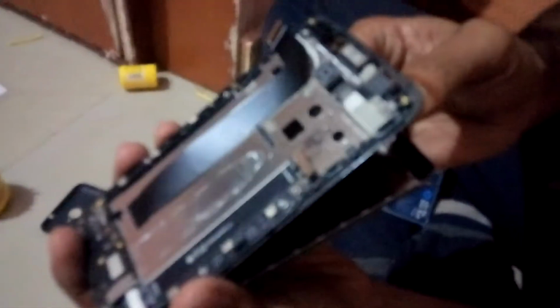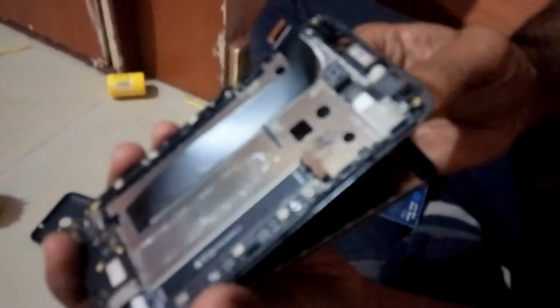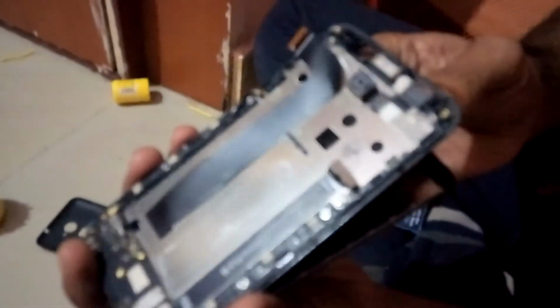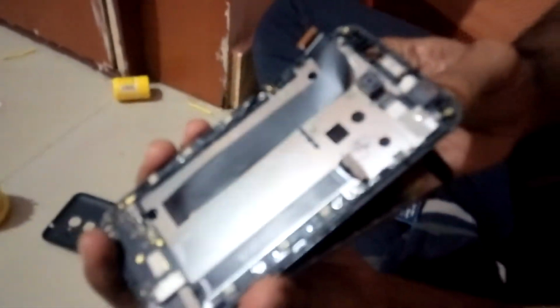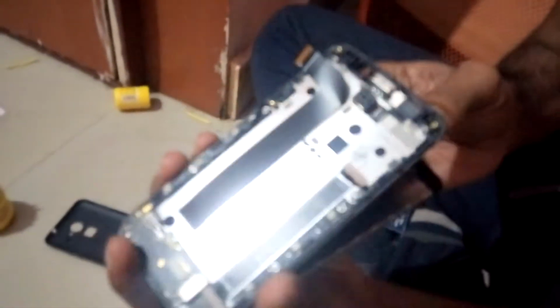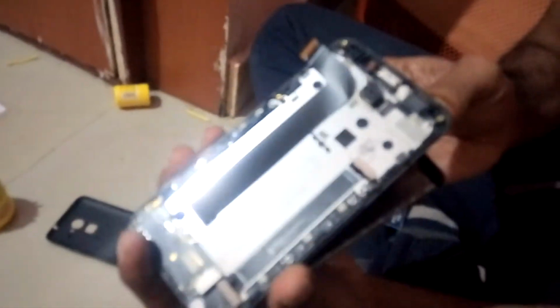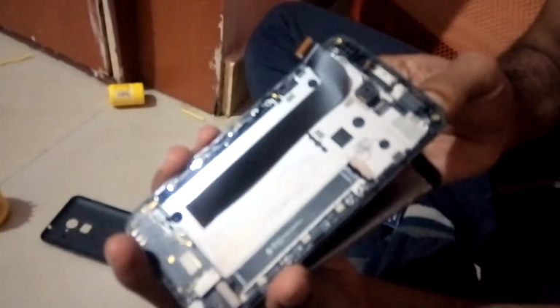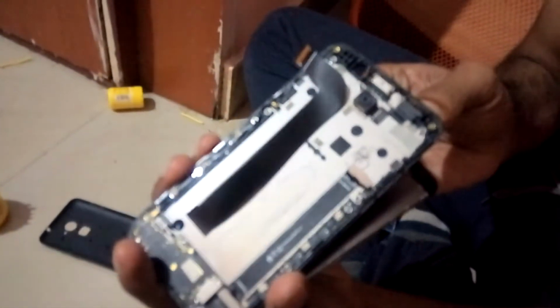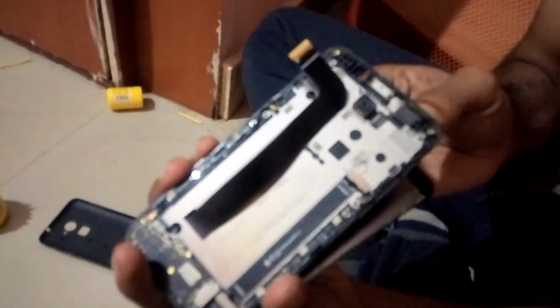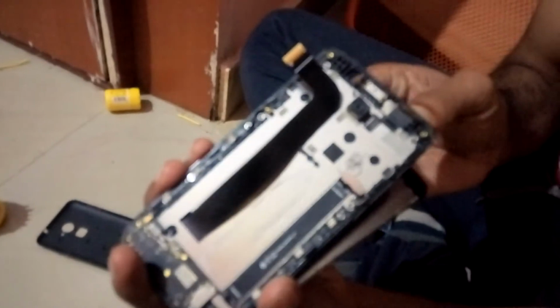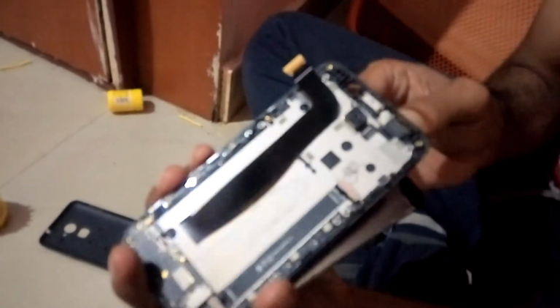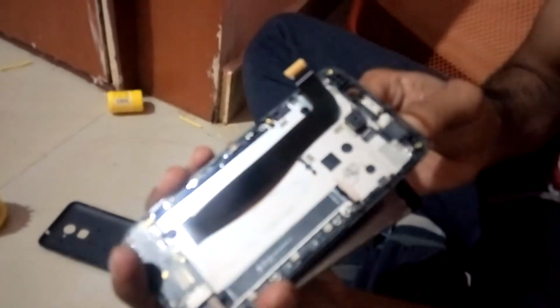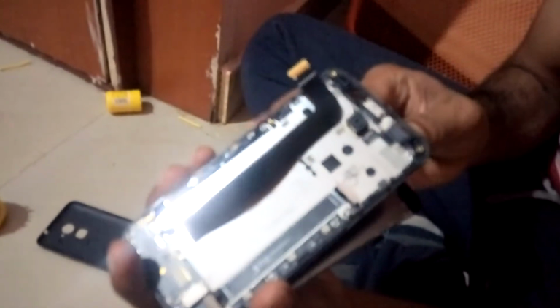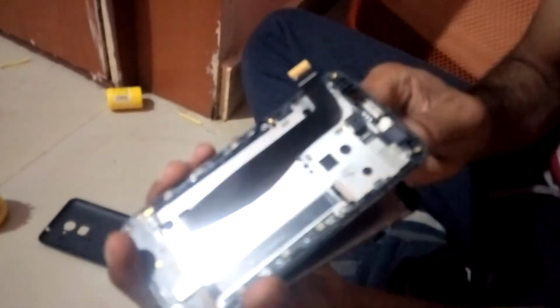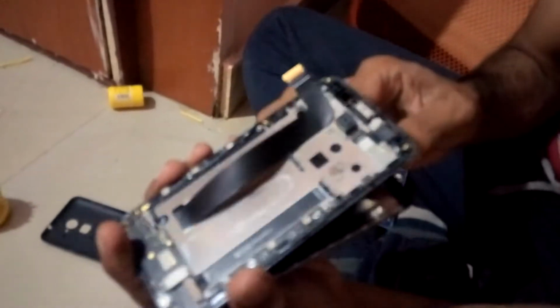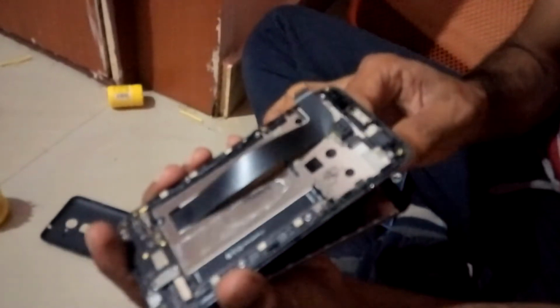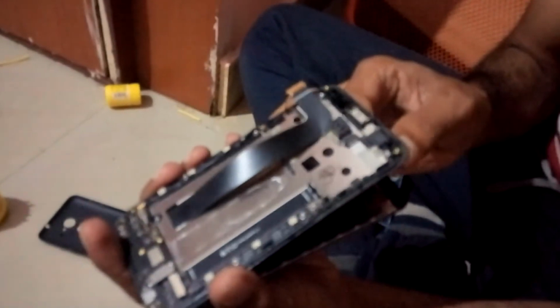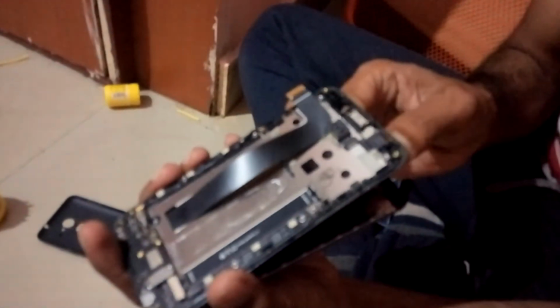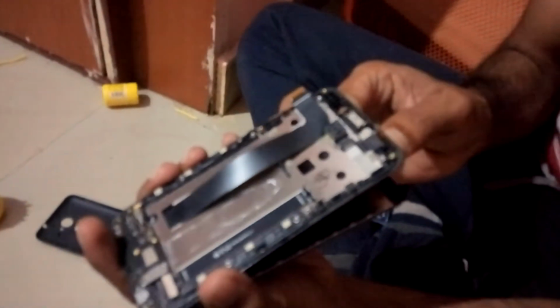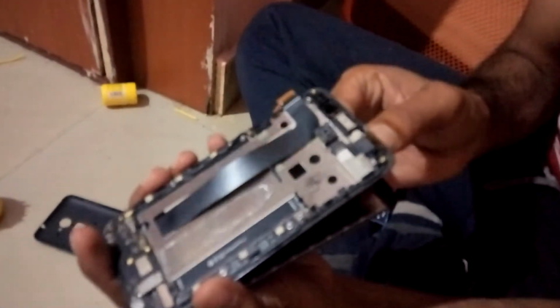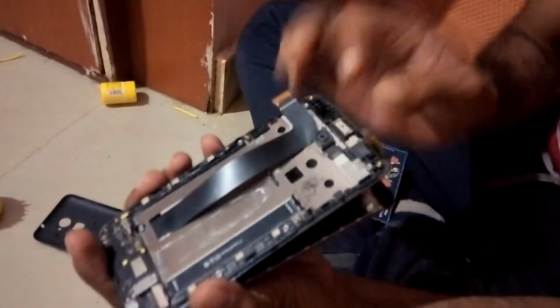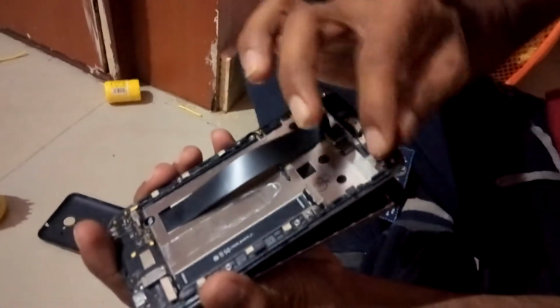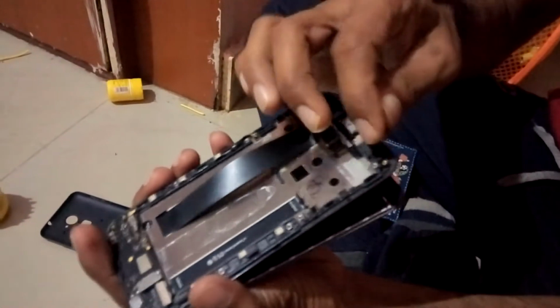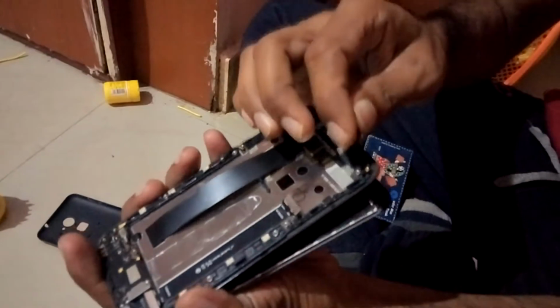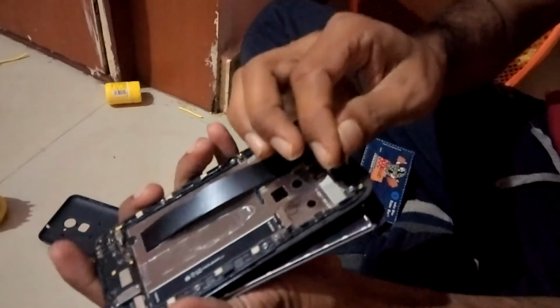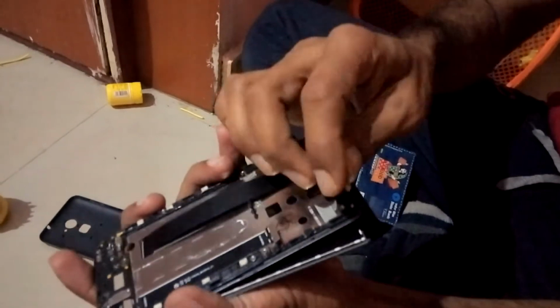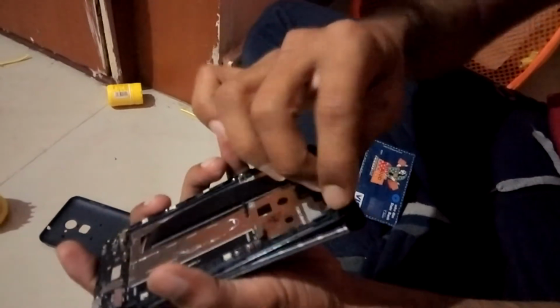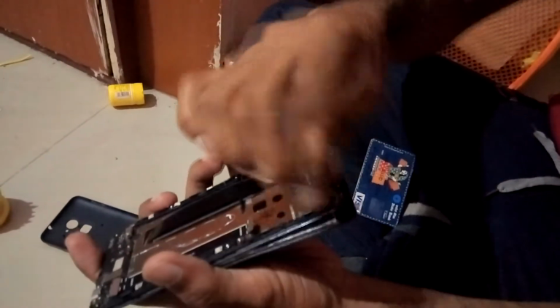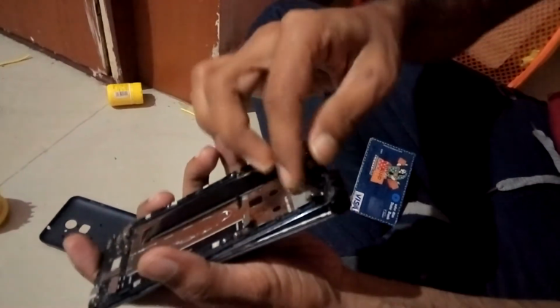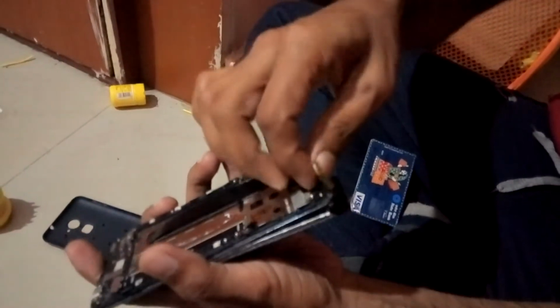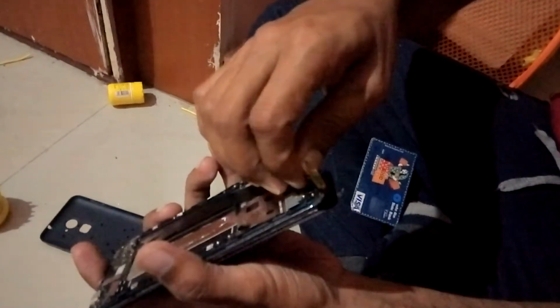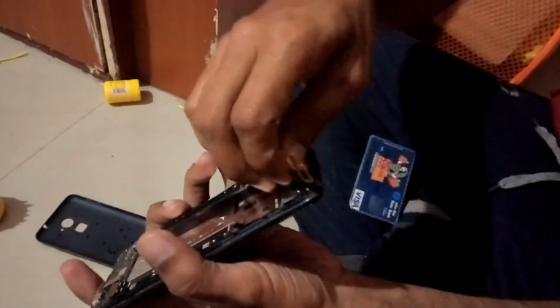Take the new display and insert it to the panel. Make sure the cable comes out from the back of the panel.